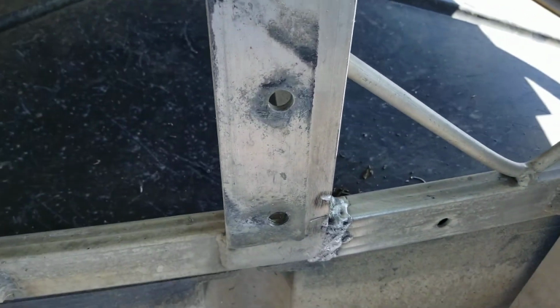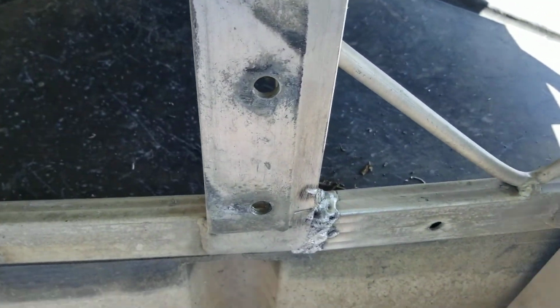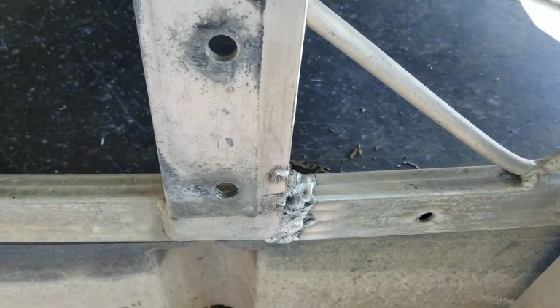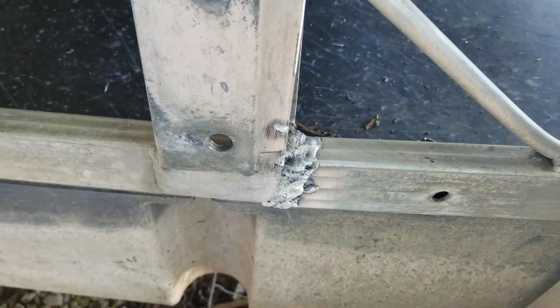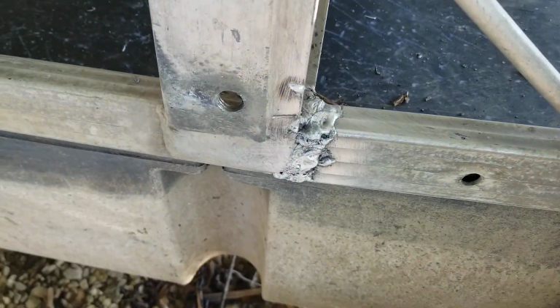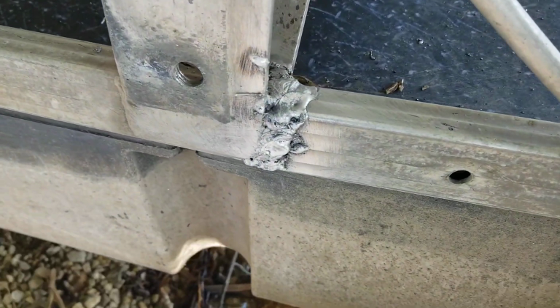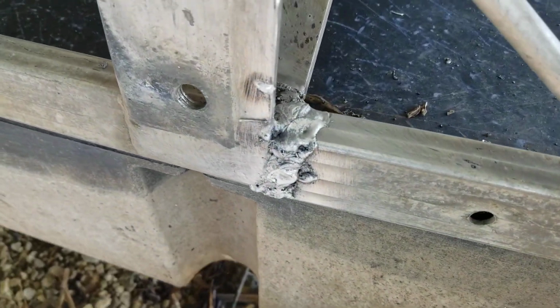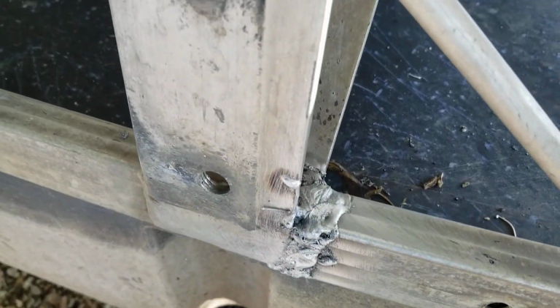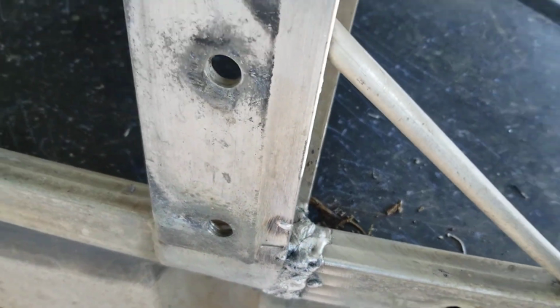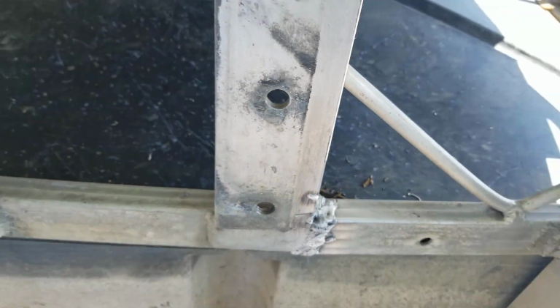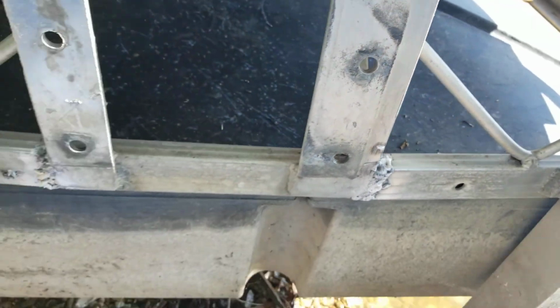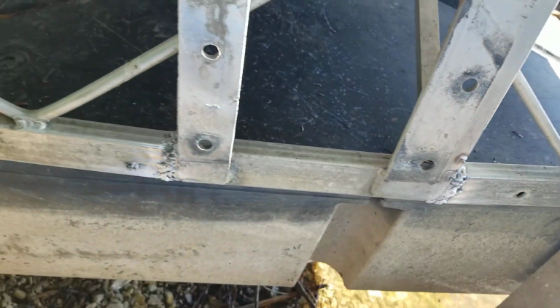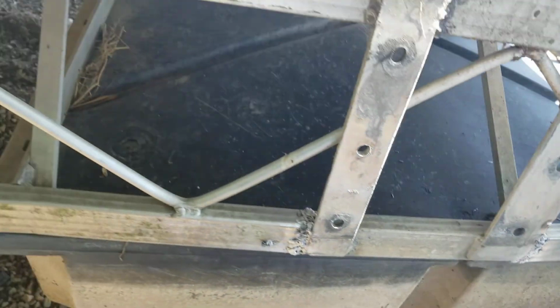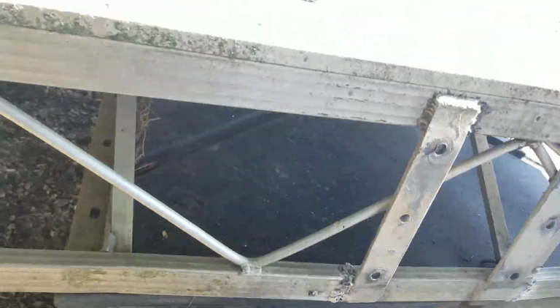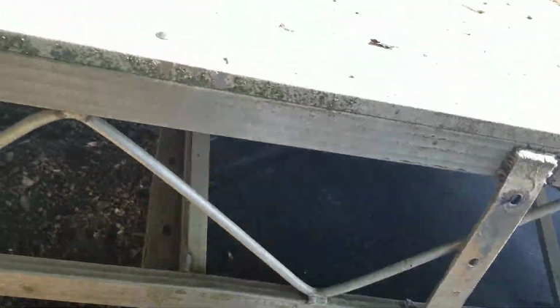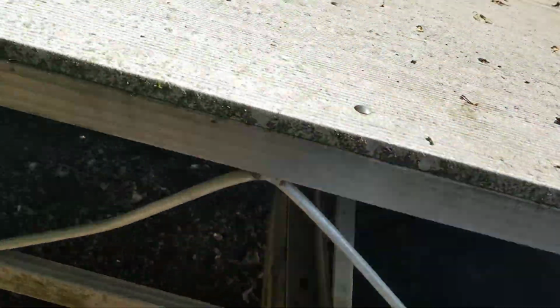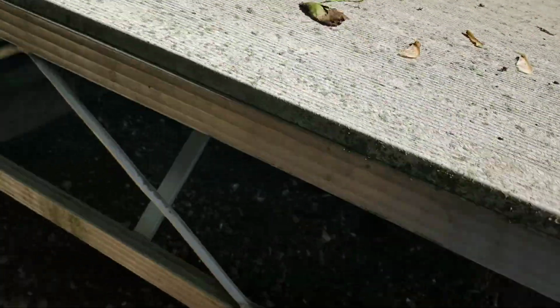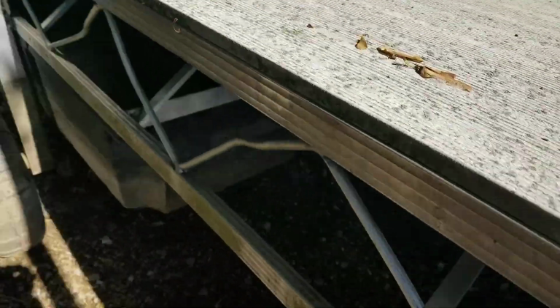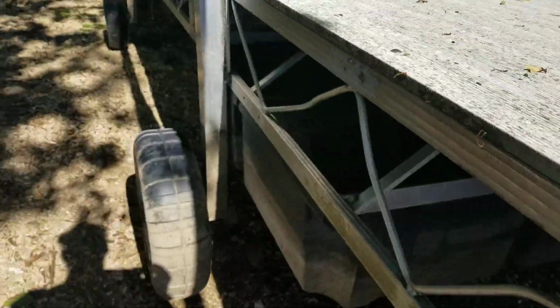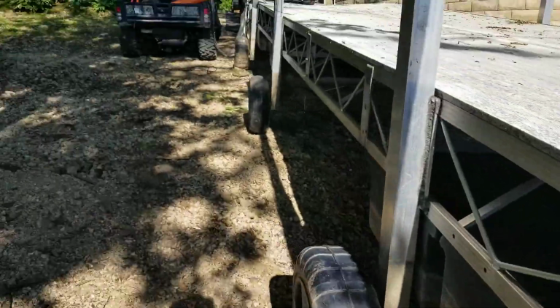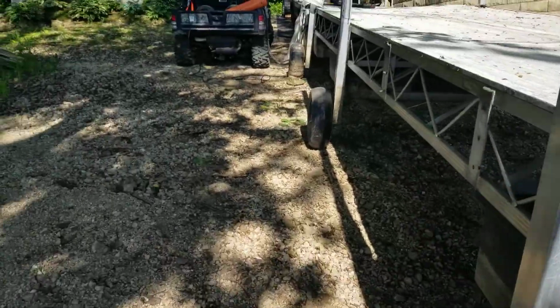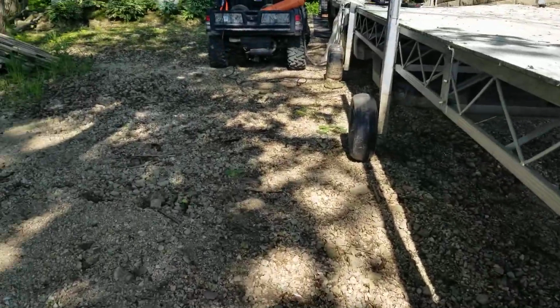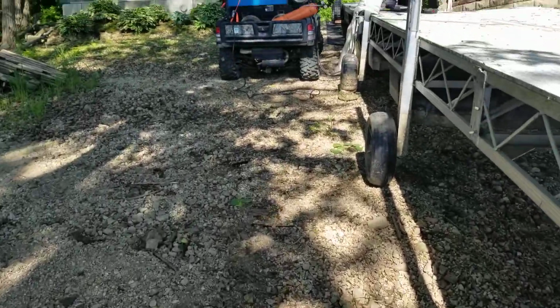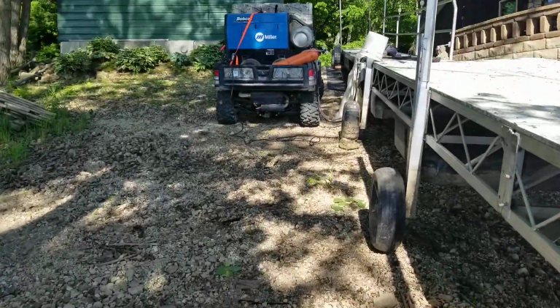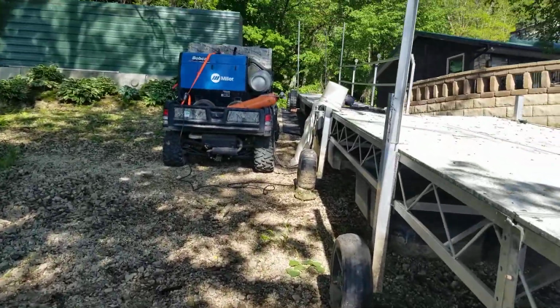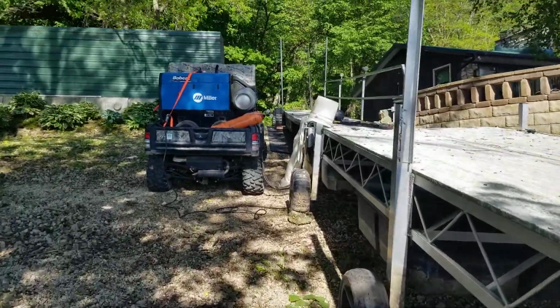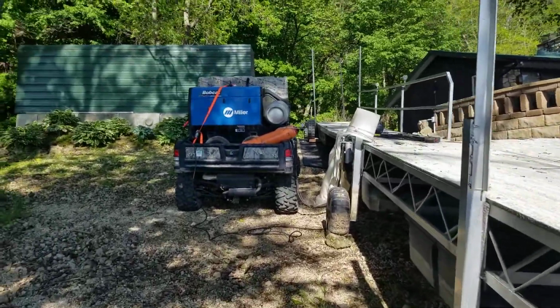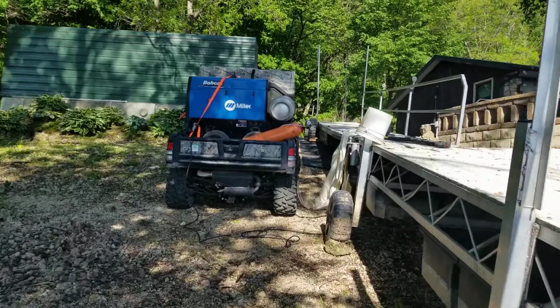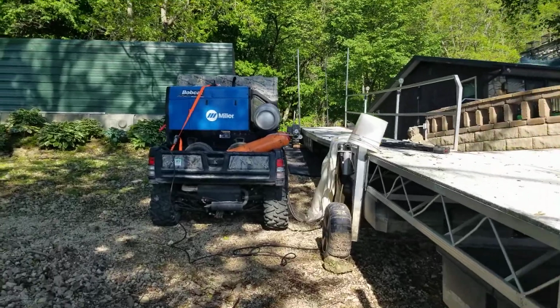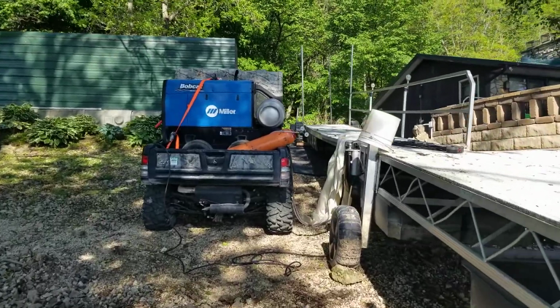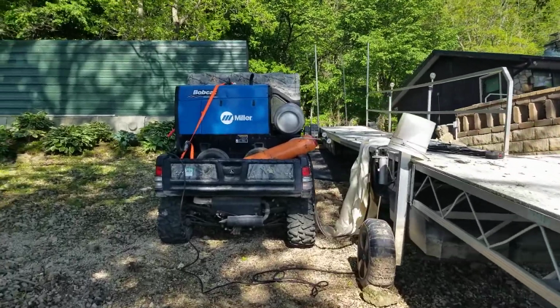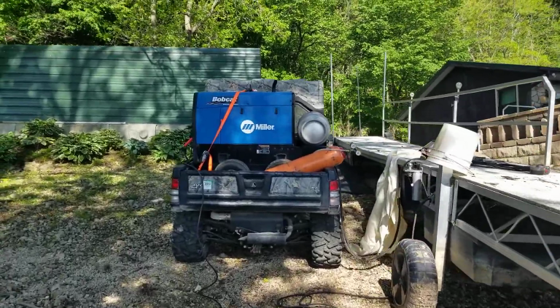I had to do some repair down below. Got it all repaired — the braces had some broken-out parts. Anyway, it was a successful run with the Miller Bobcat.